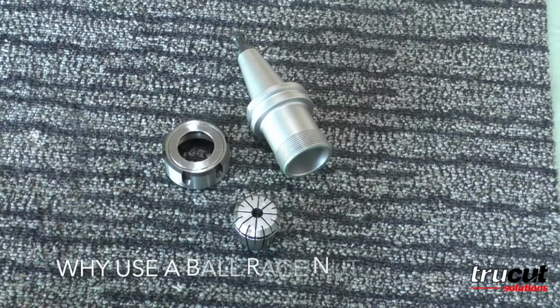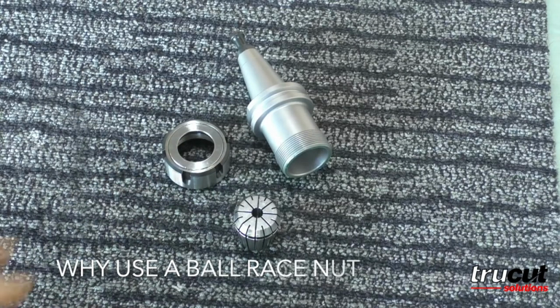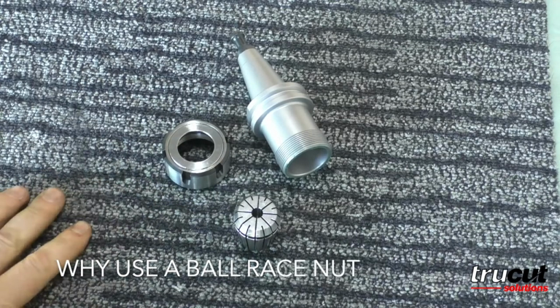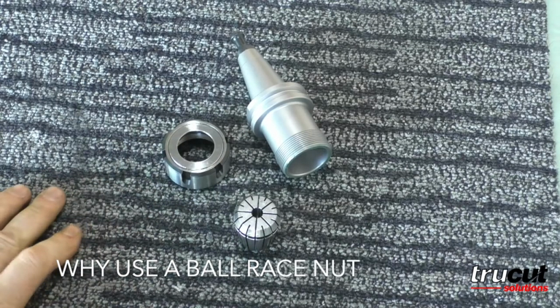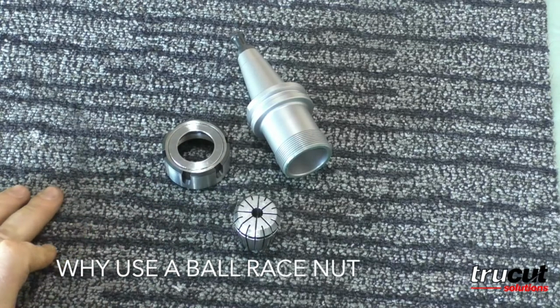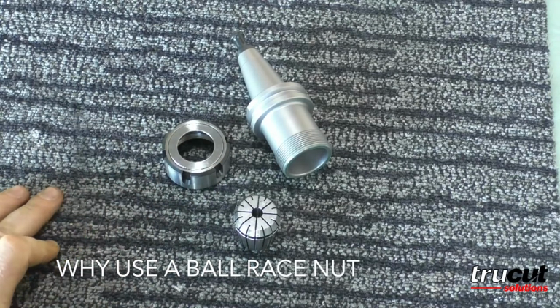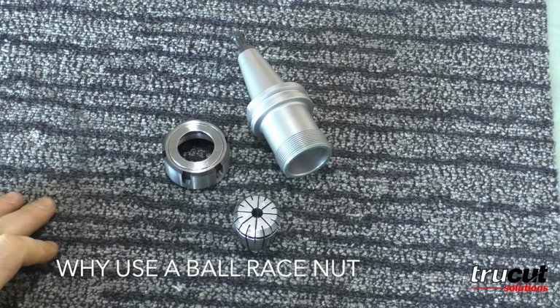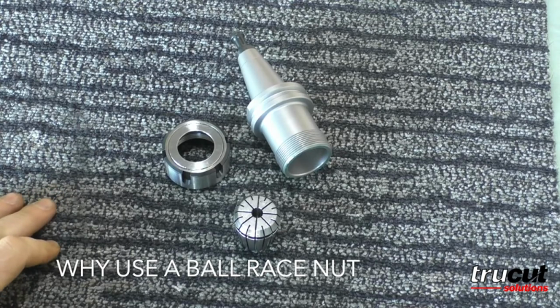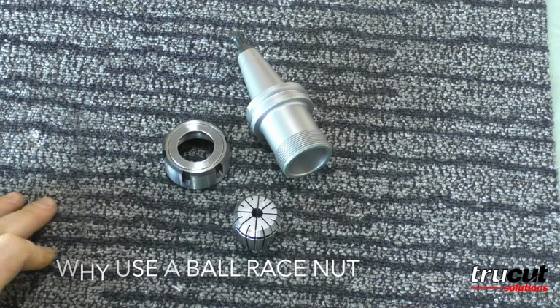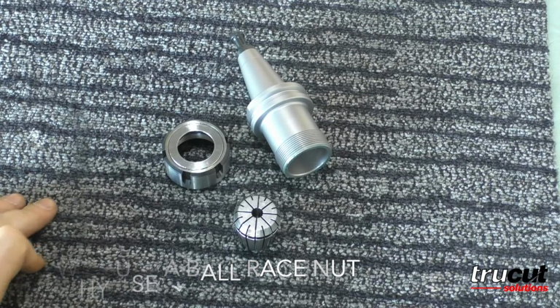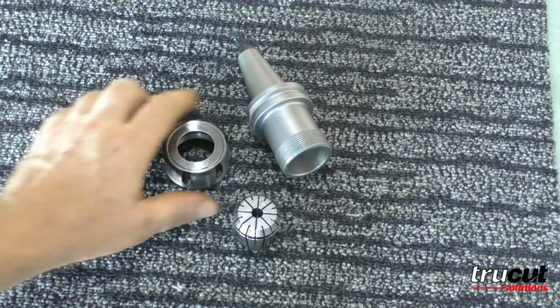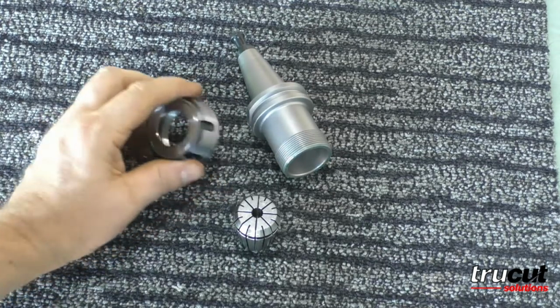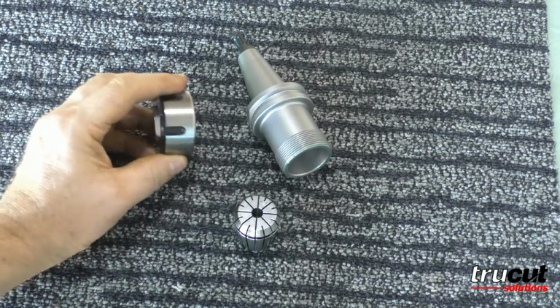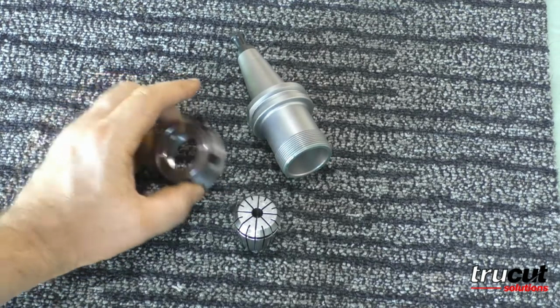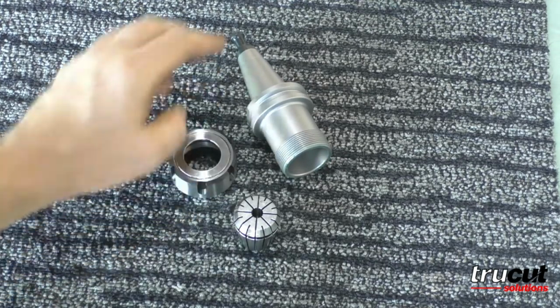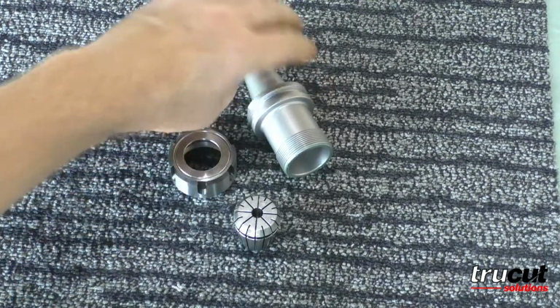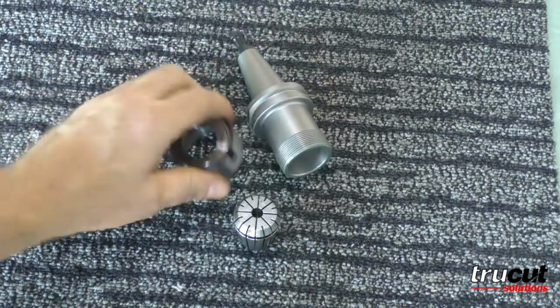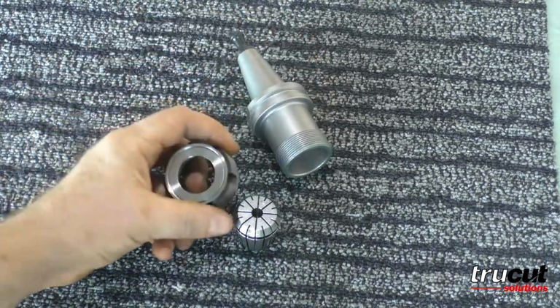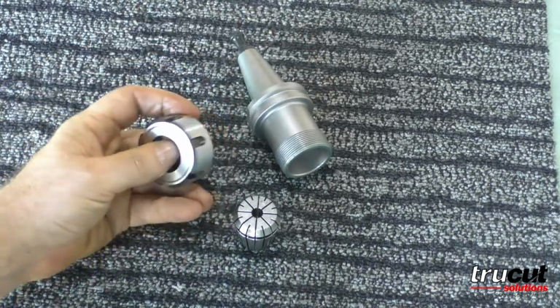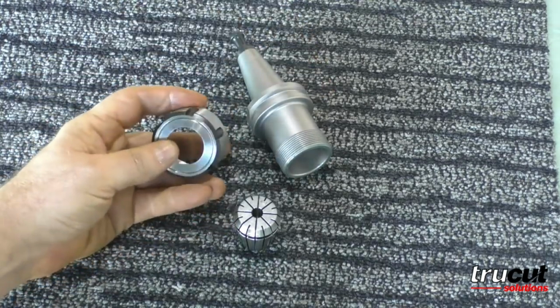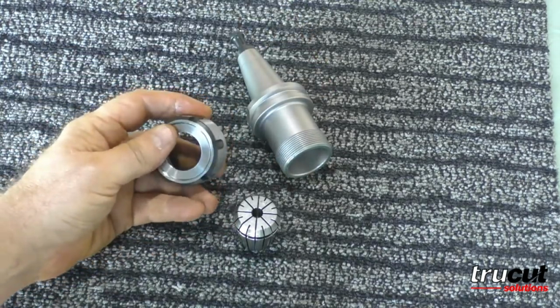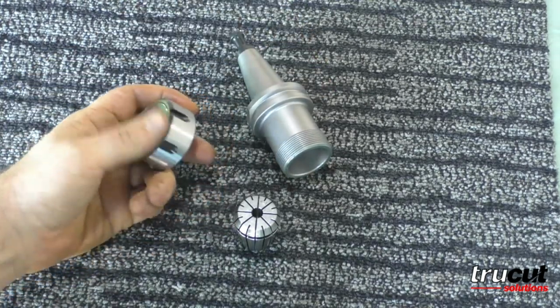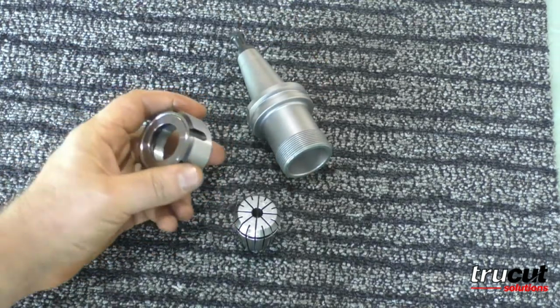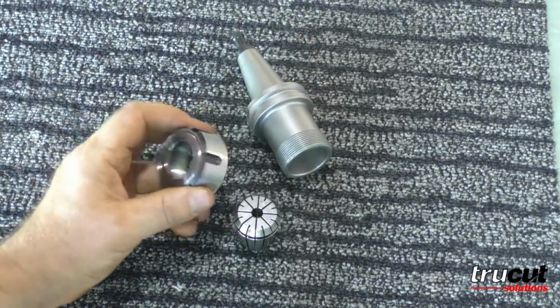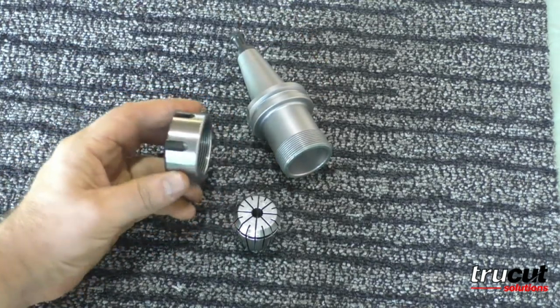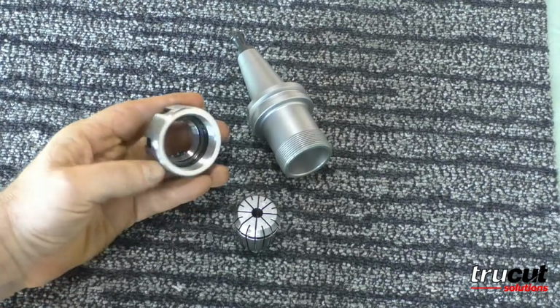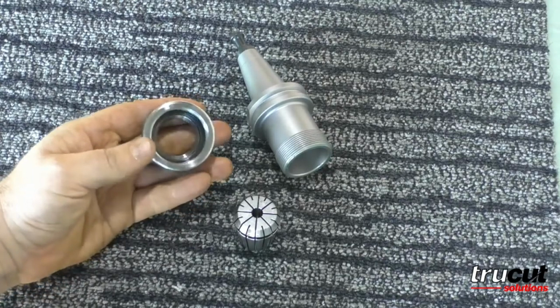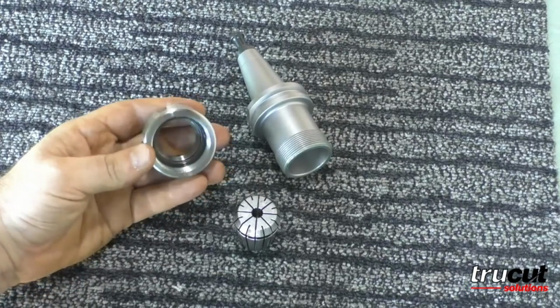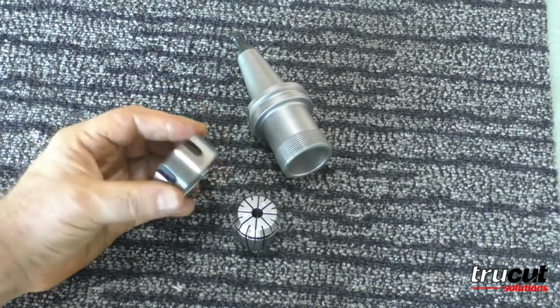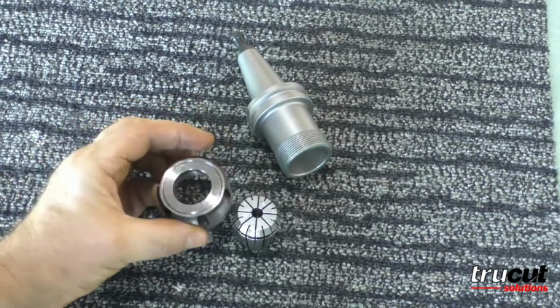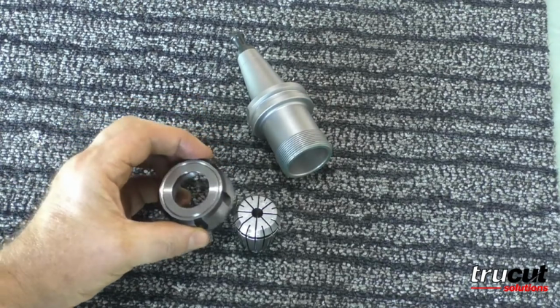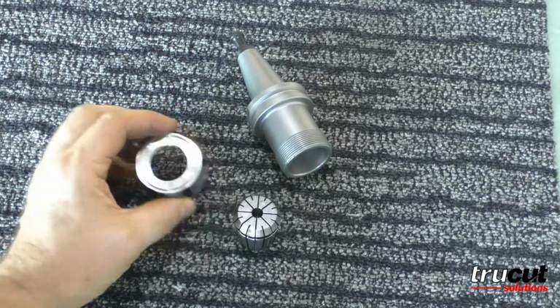Hi, True Cut Solutions here. In this video we're going to show you our actual tool holder and the nut, and we want to show you the benefit of having a ball racer in your nut.